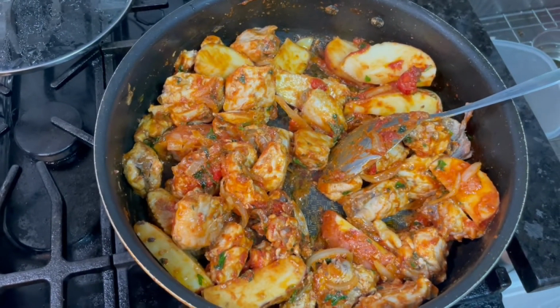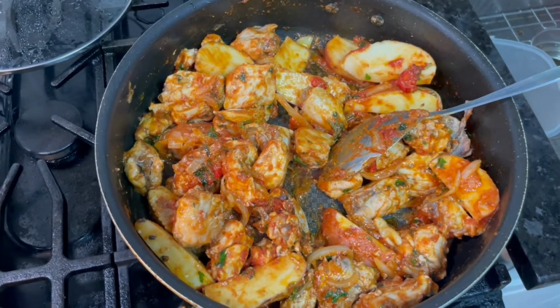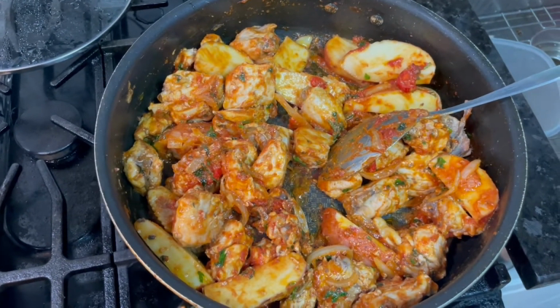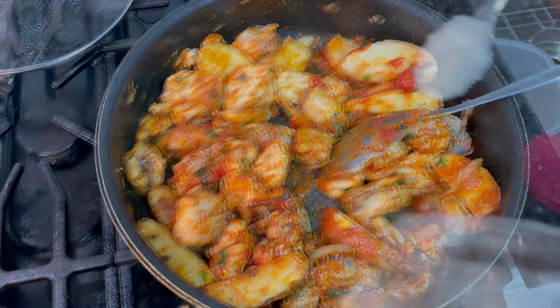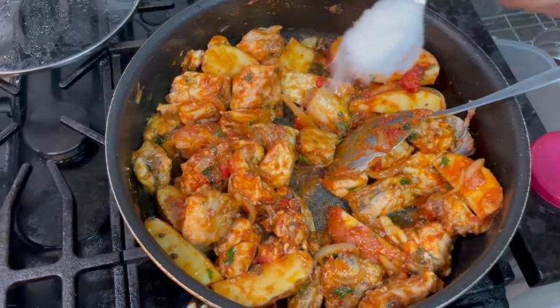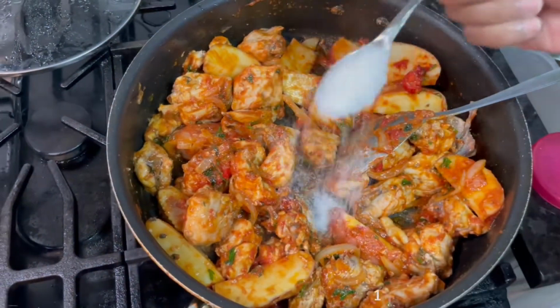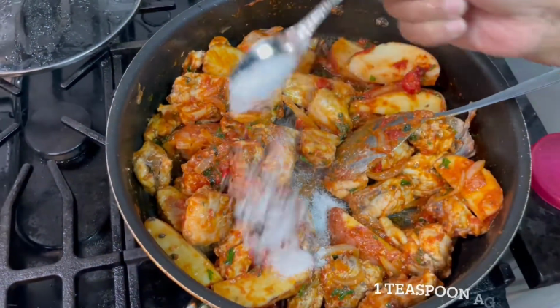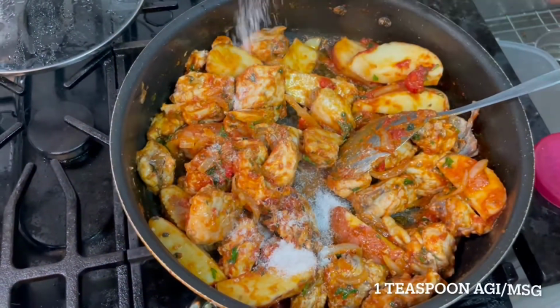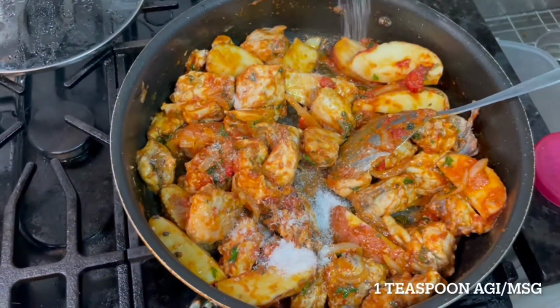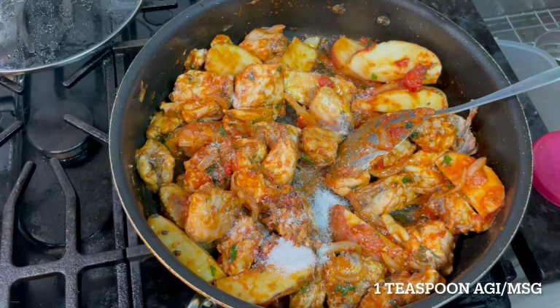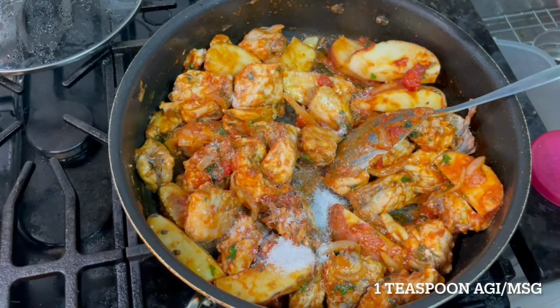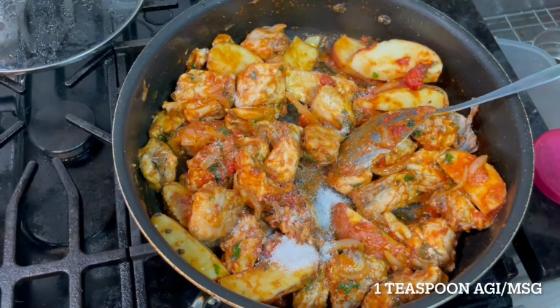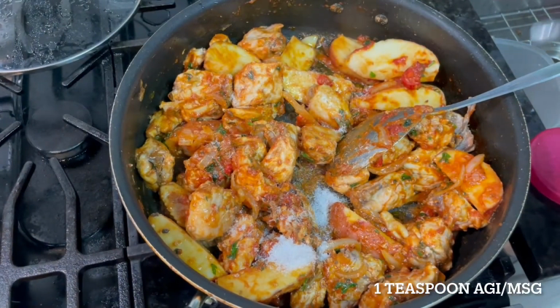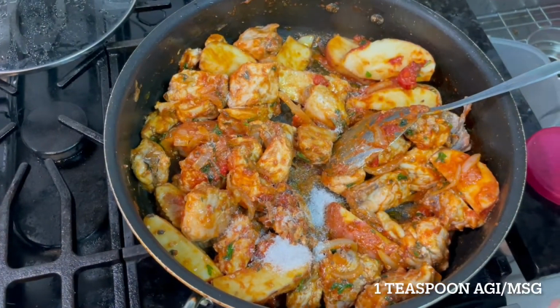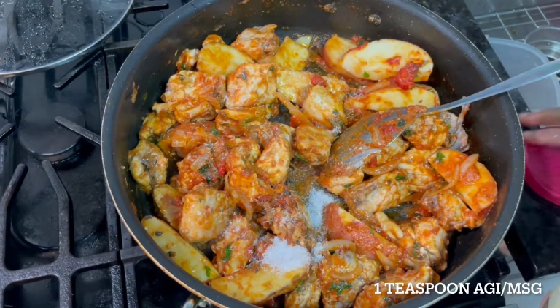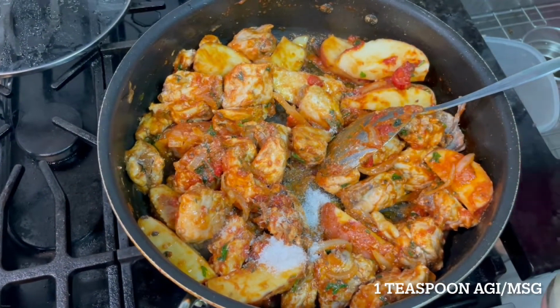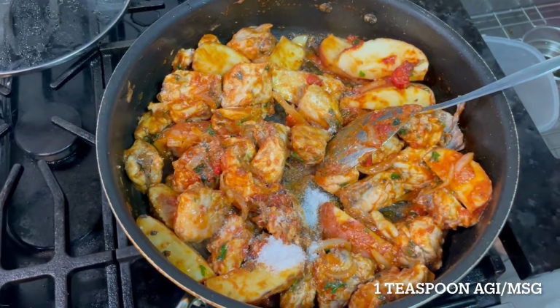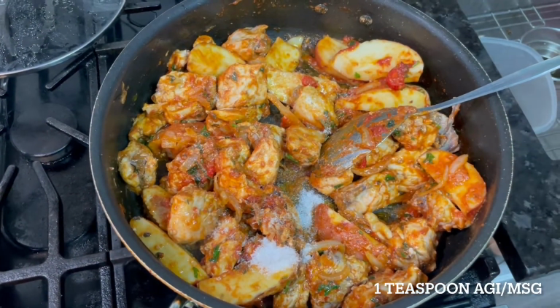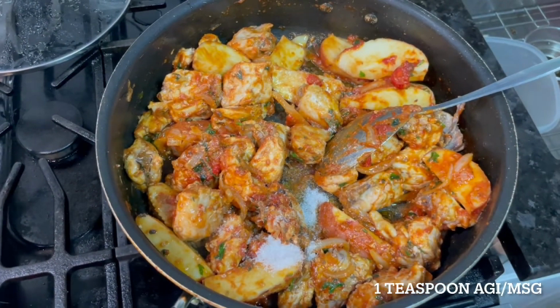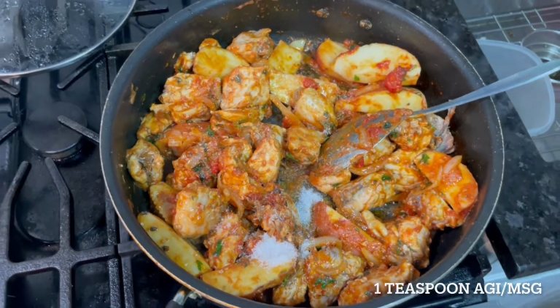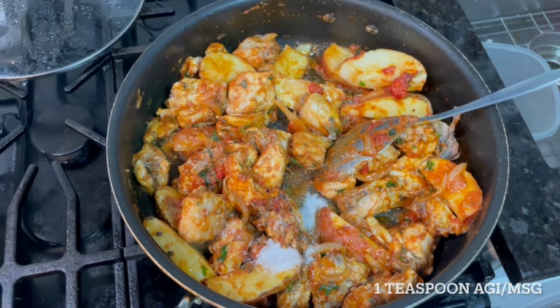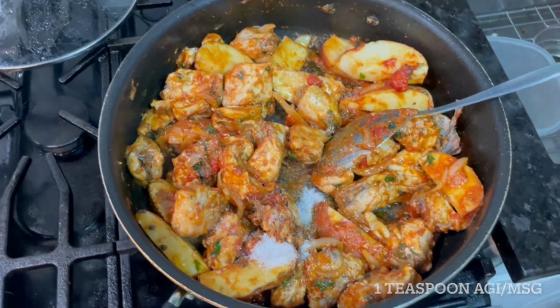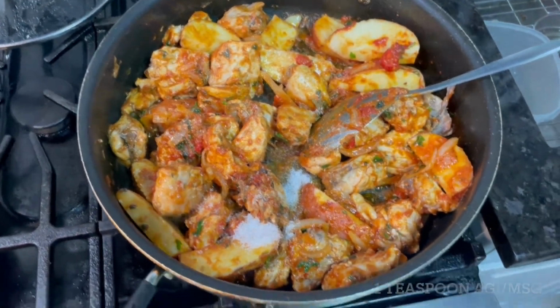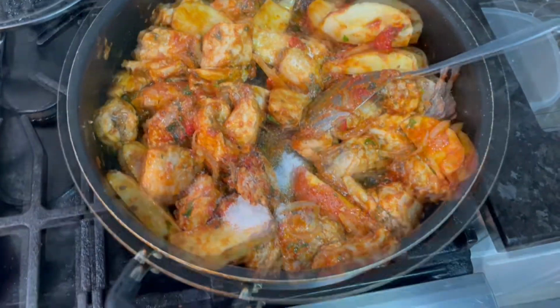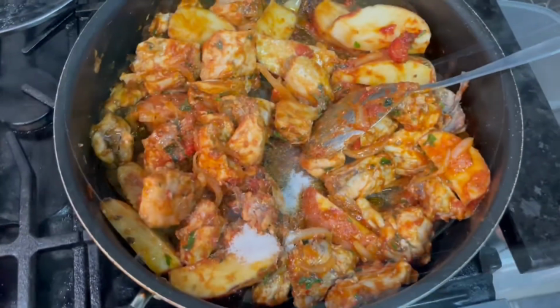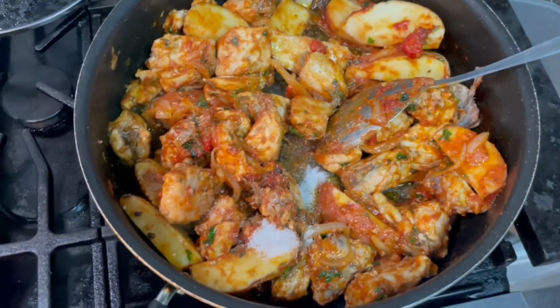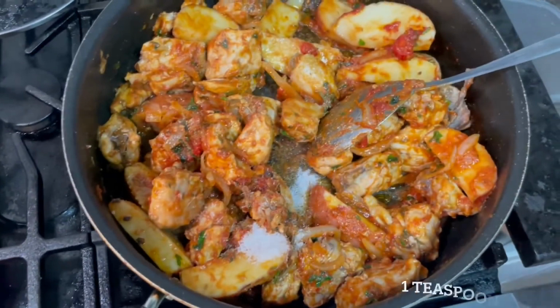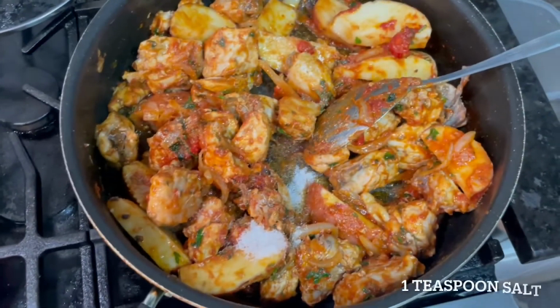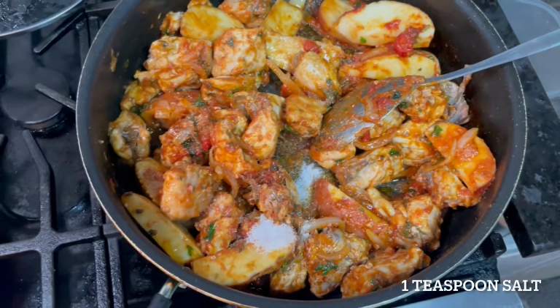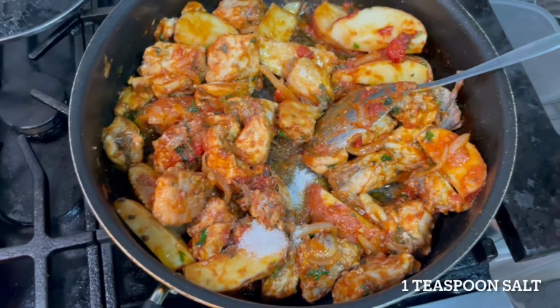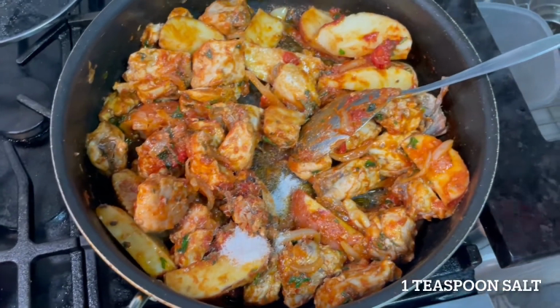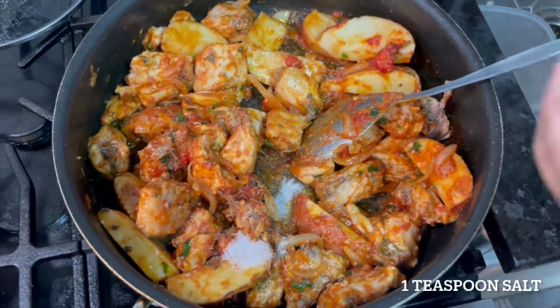I'll put in one teaspoon. Adding salt to the paste.